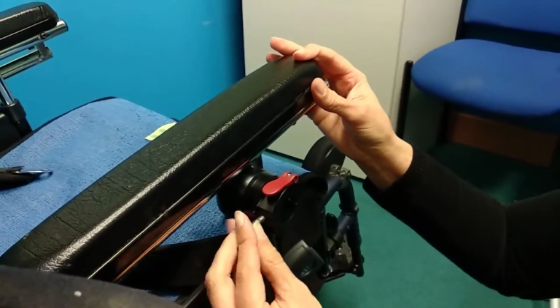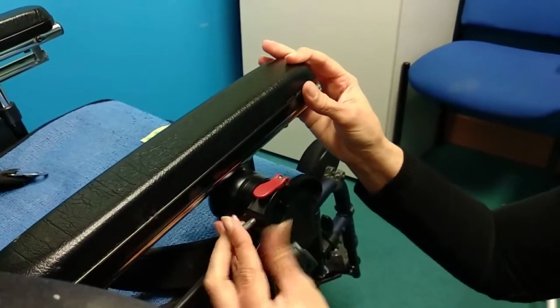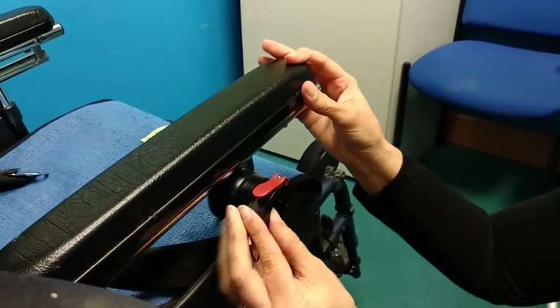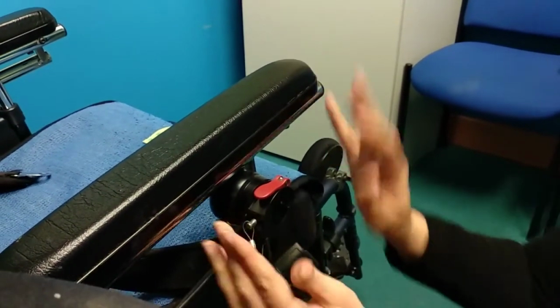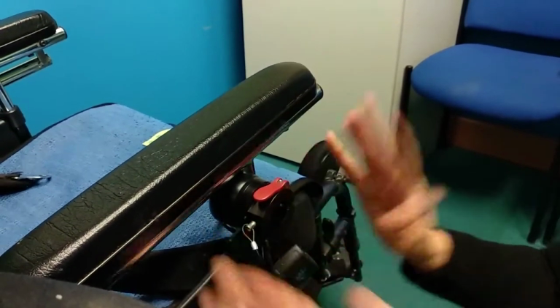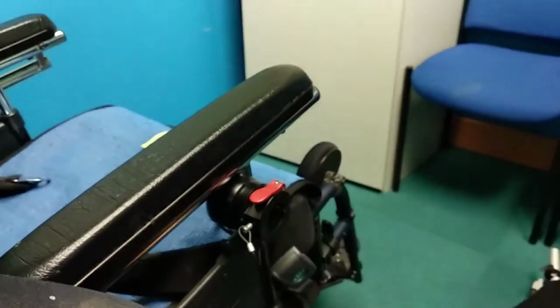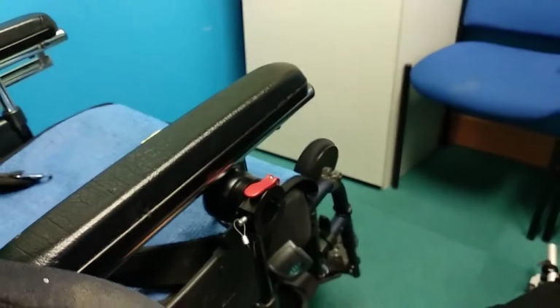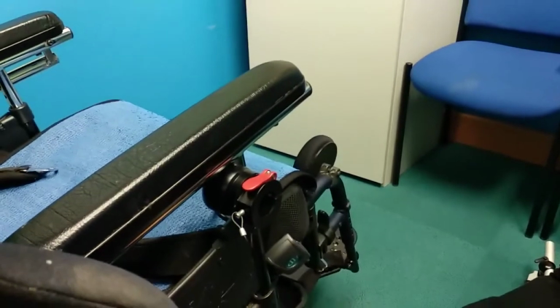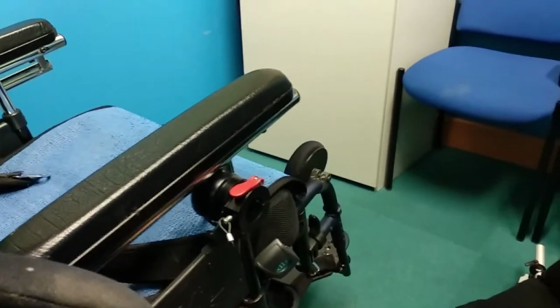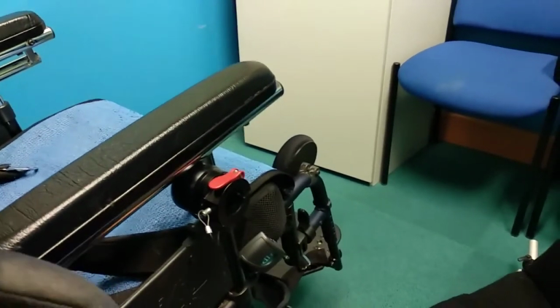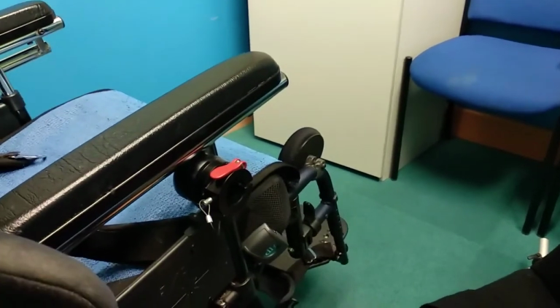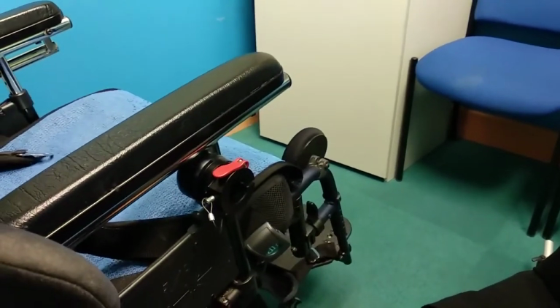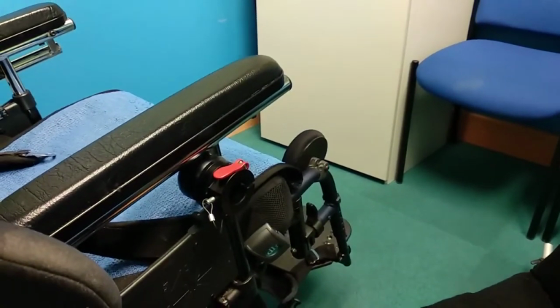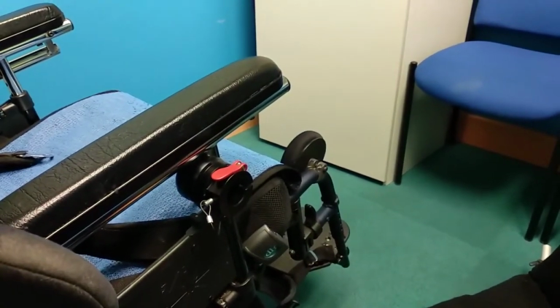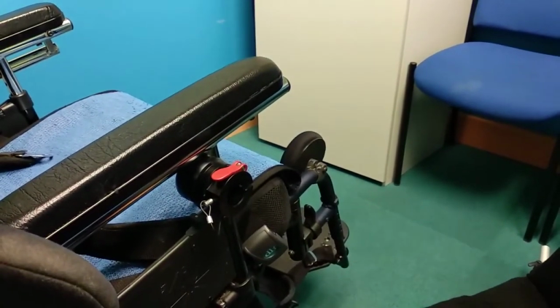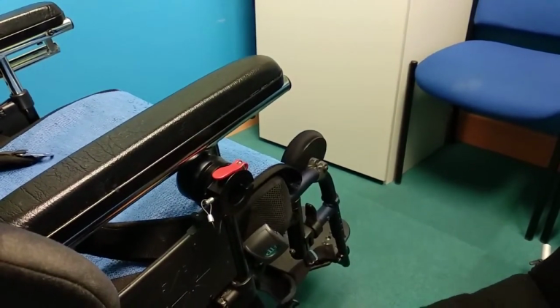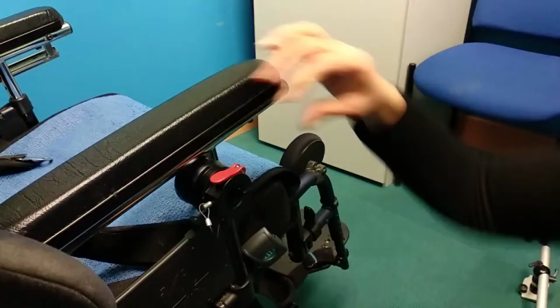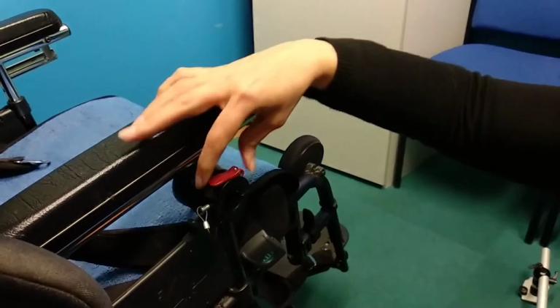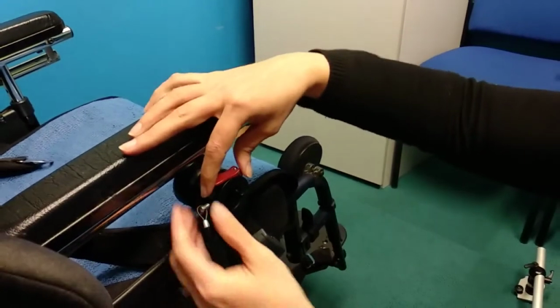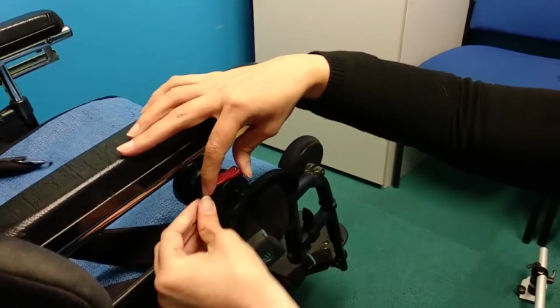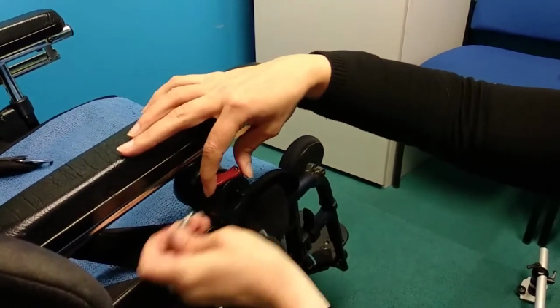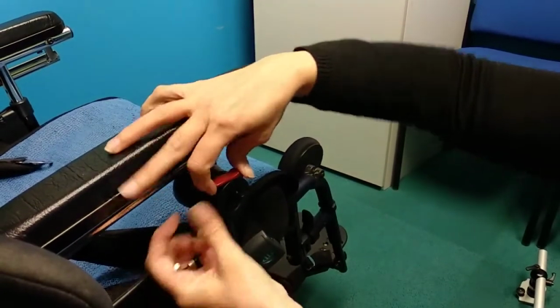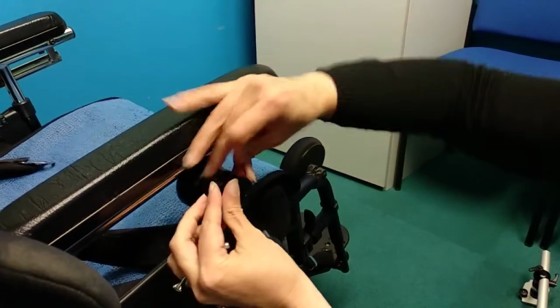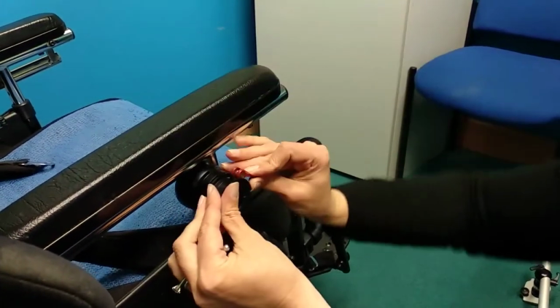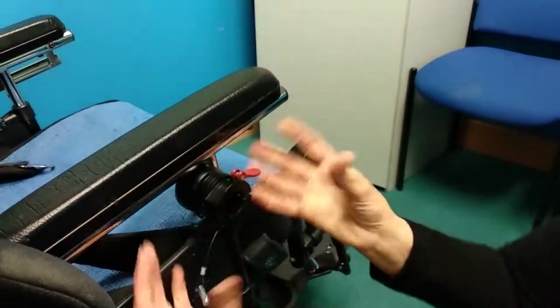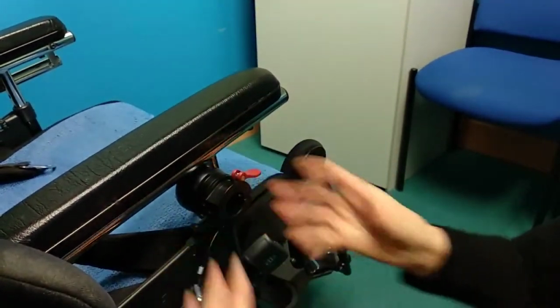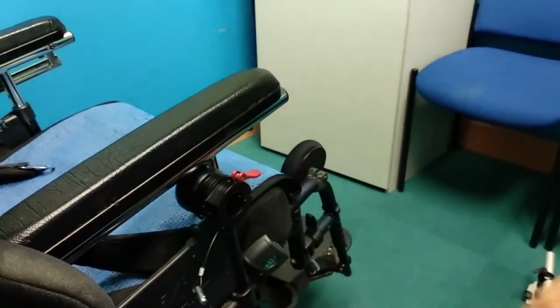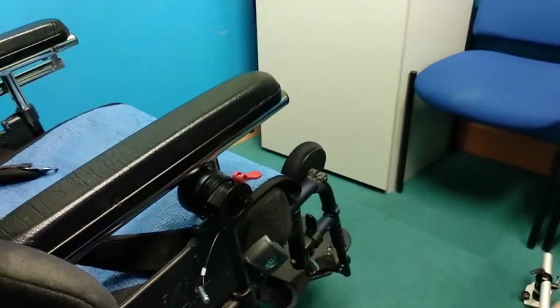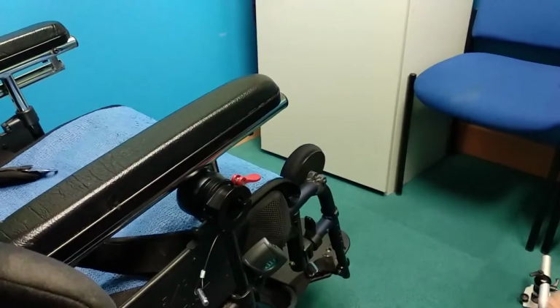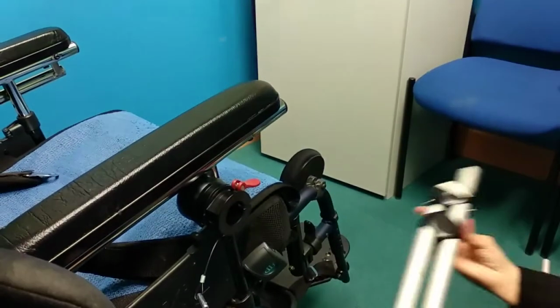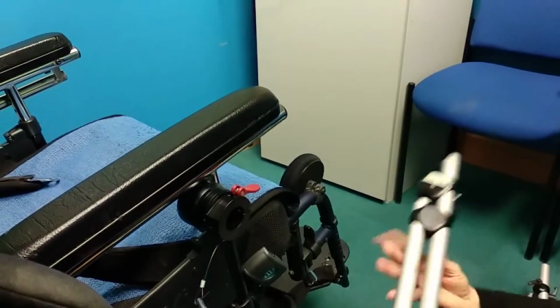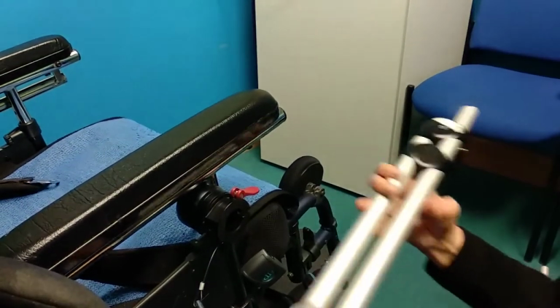Pop the pin back in so you can continue use of the chair like that. When you're putting the mount back on, take the pin out and adjust the lever, because that loosens things and allows you to then line everything up.